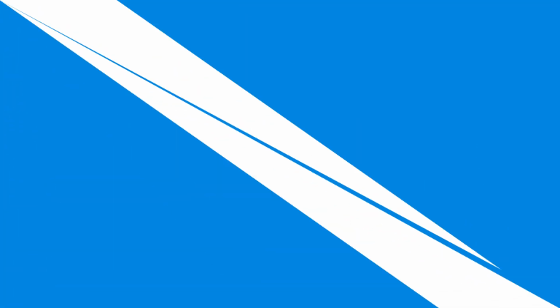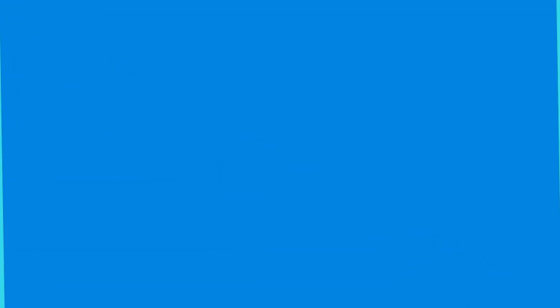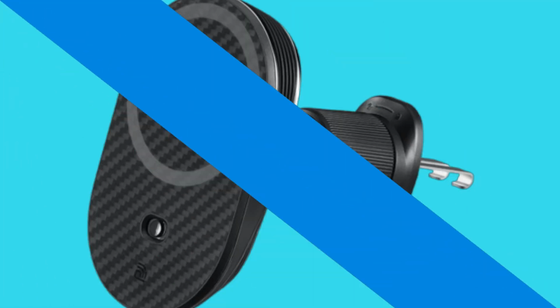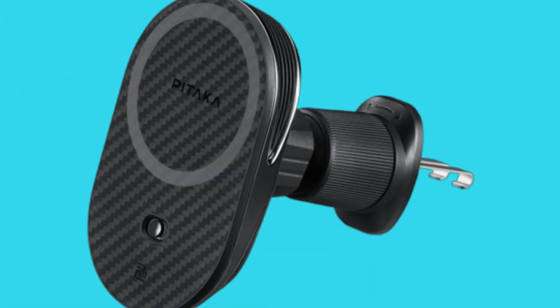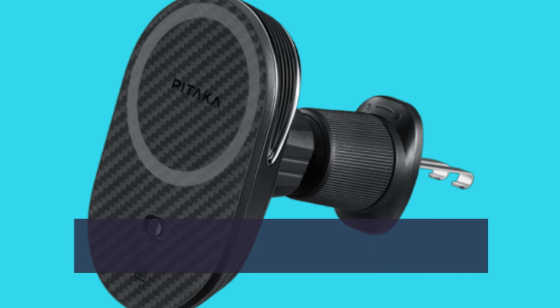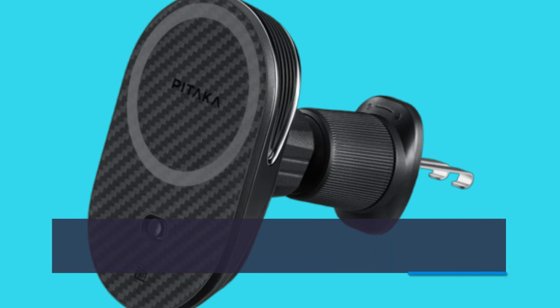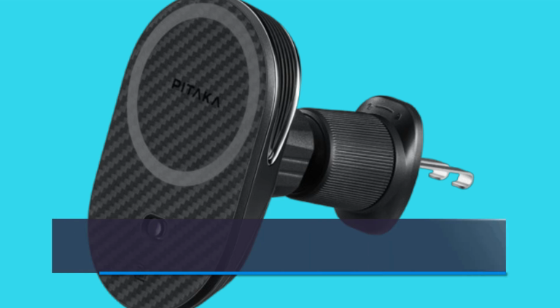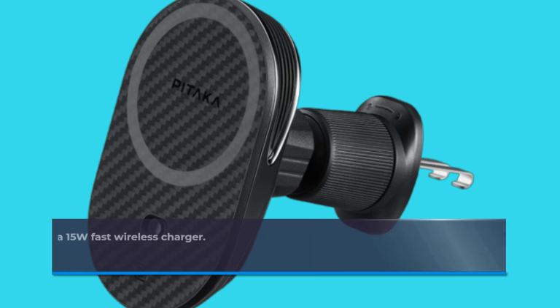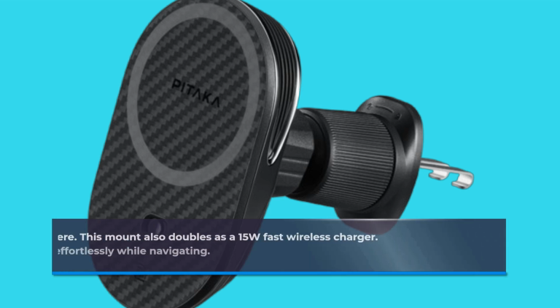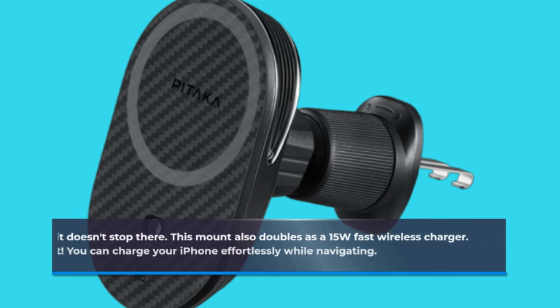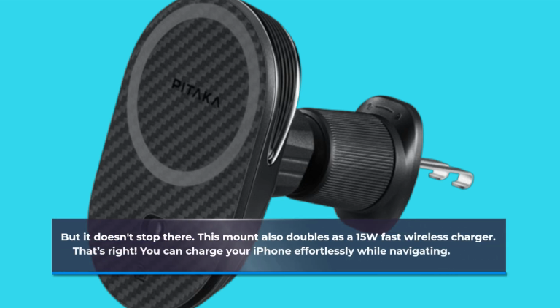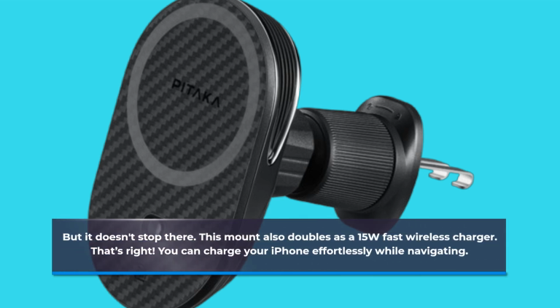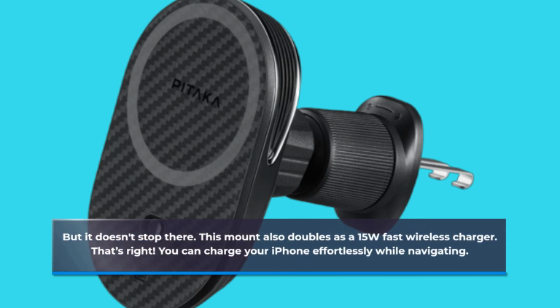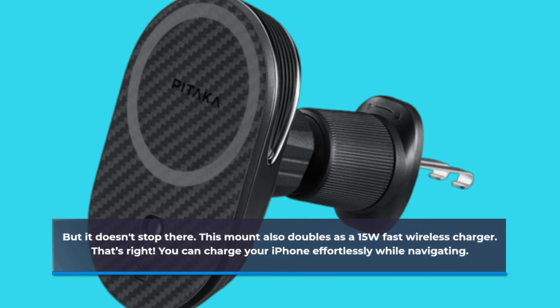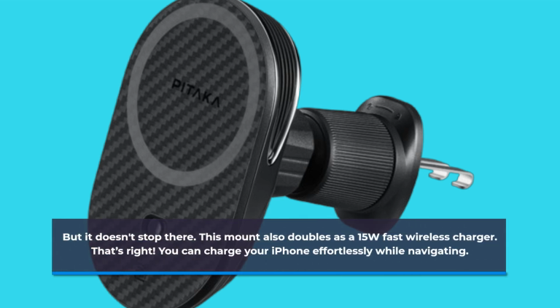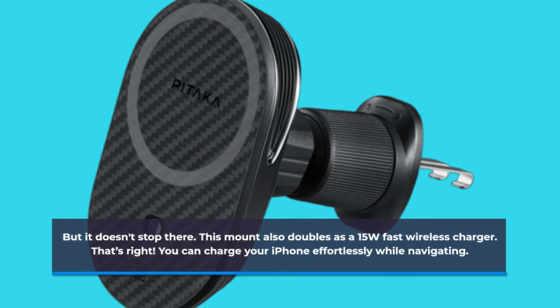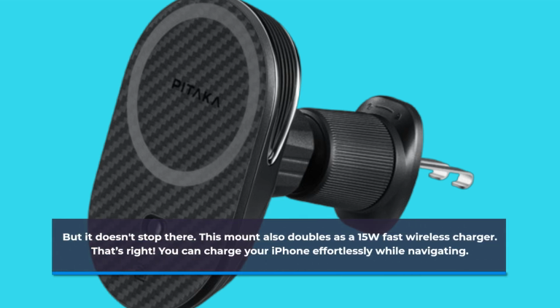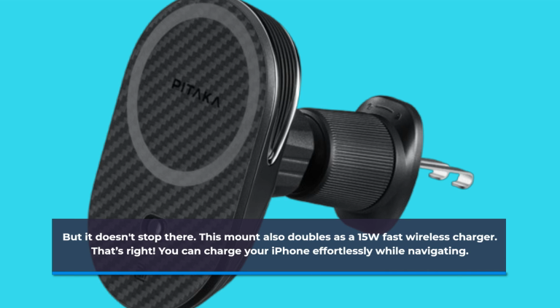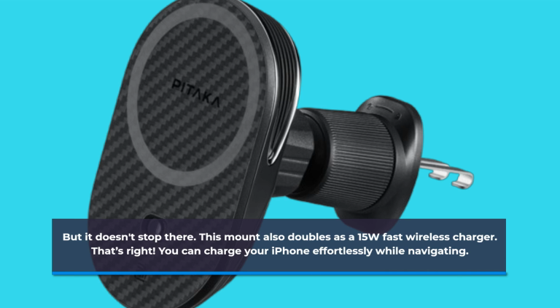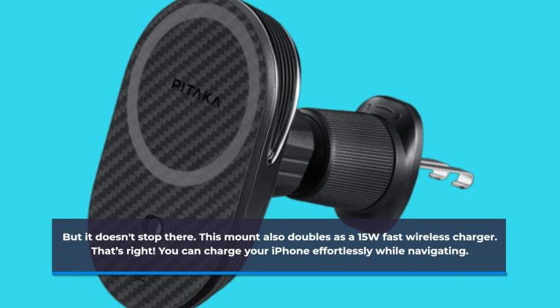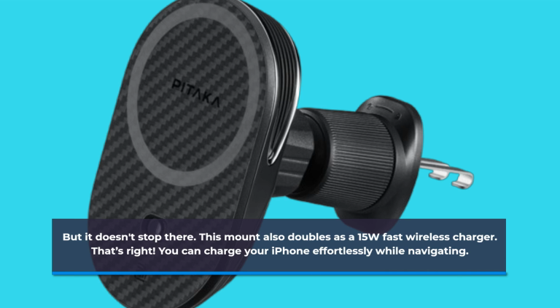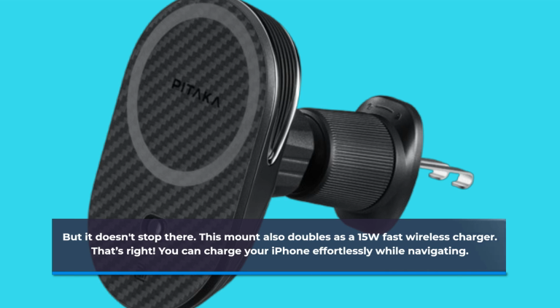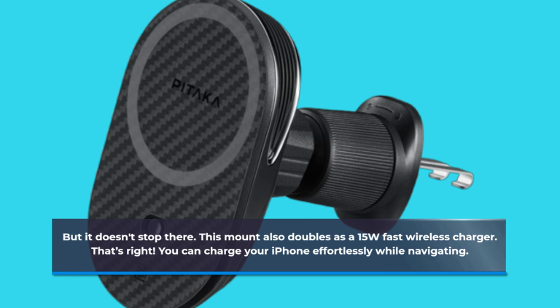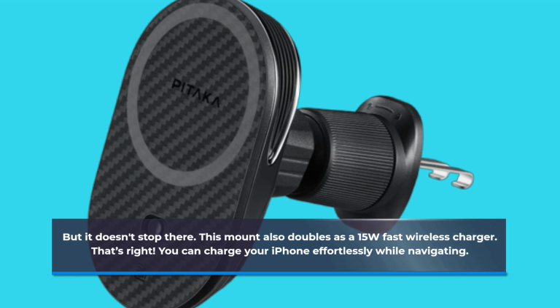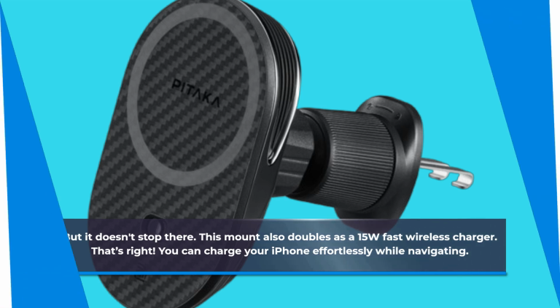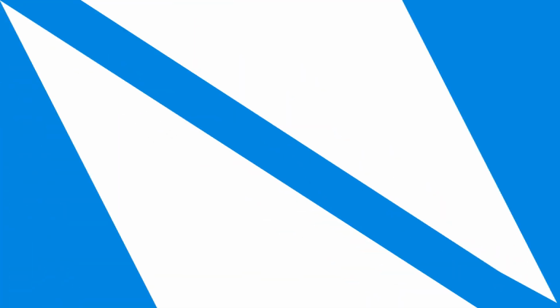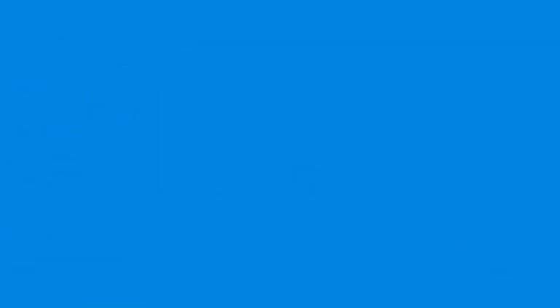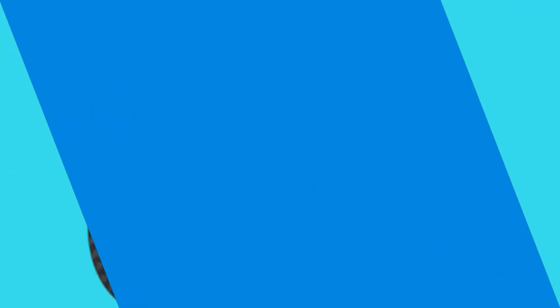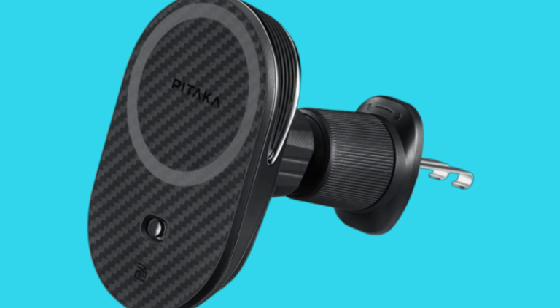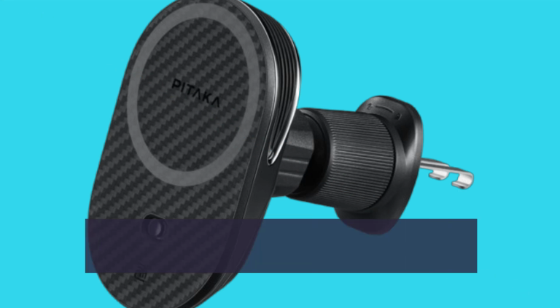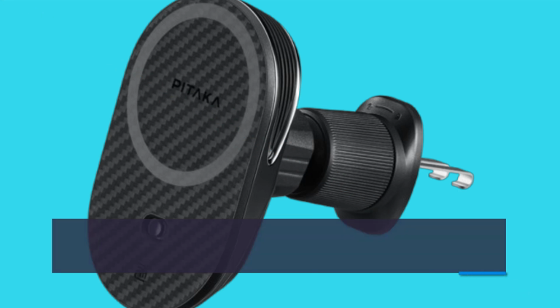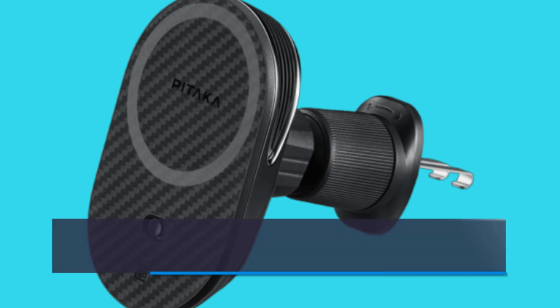But it doesn't stop there. This mount also doubles as a 15W fast wireless charger. That's right, you can charge your iPhone effortlessly while navigating. The mount delivers a rapid charging speed.